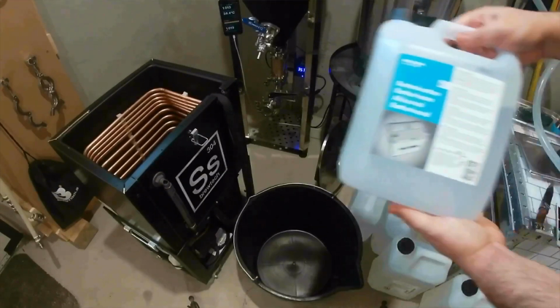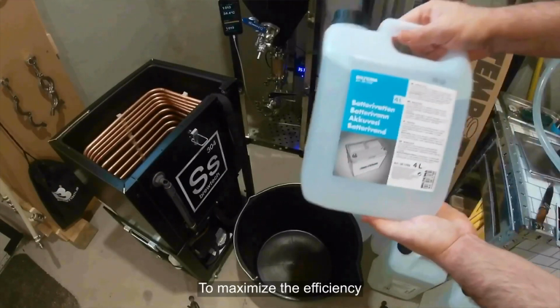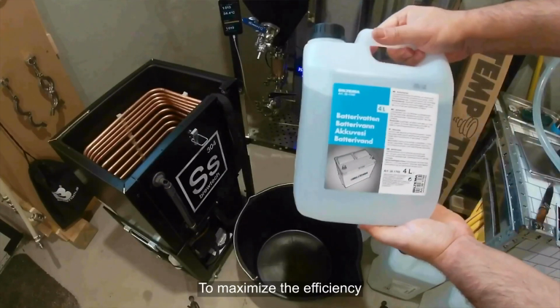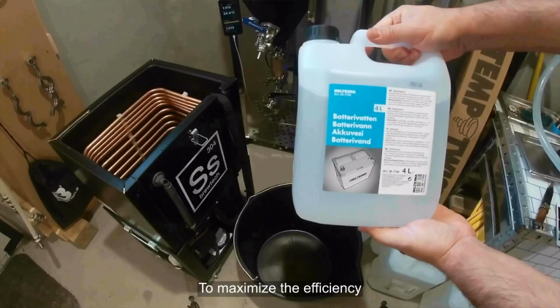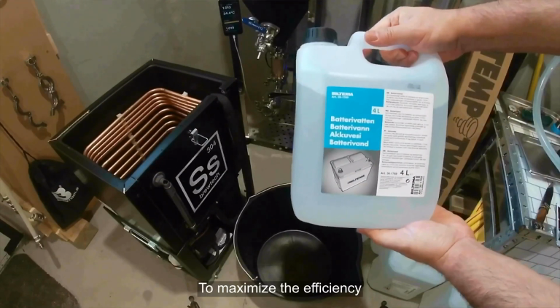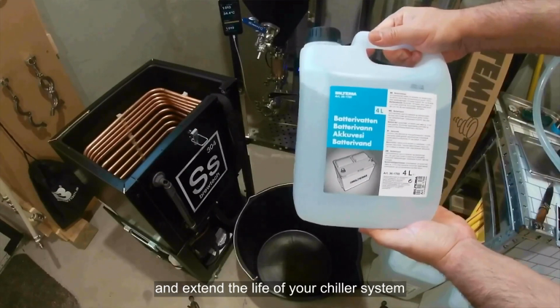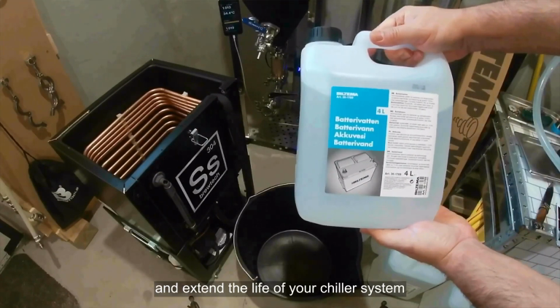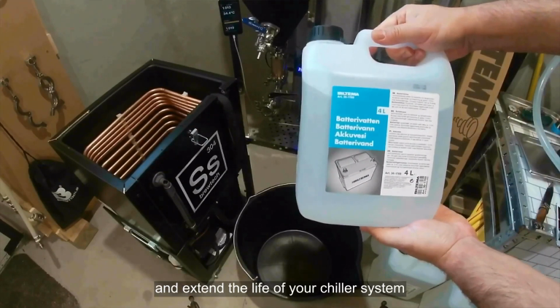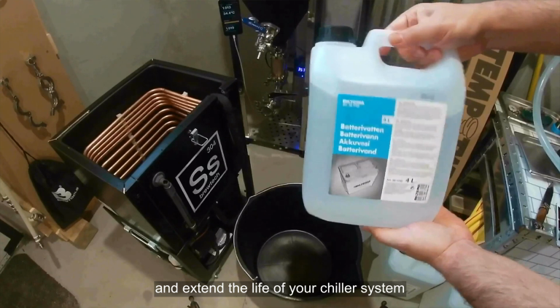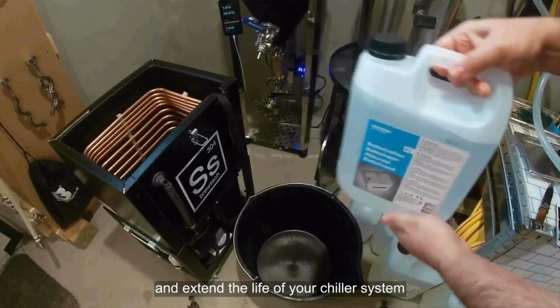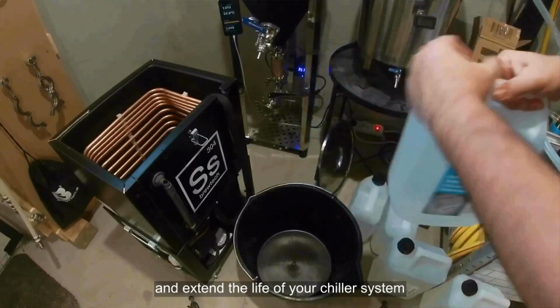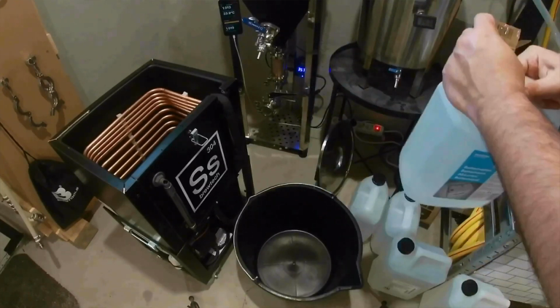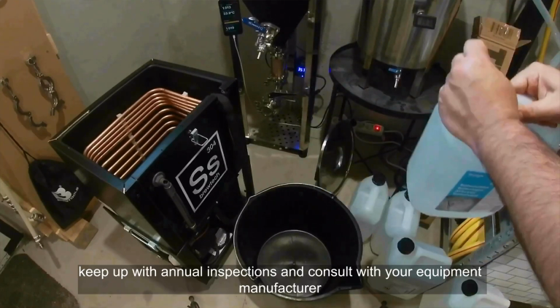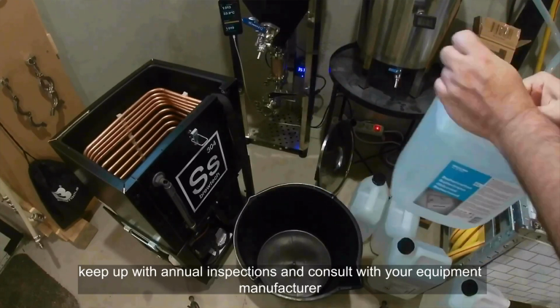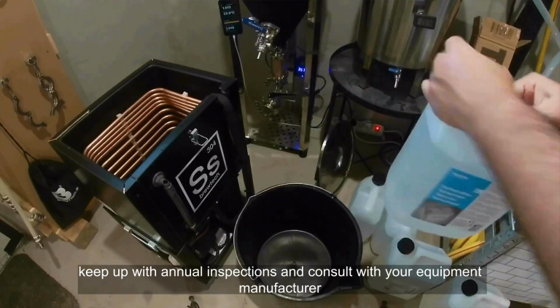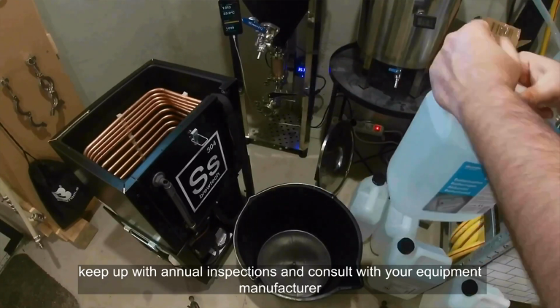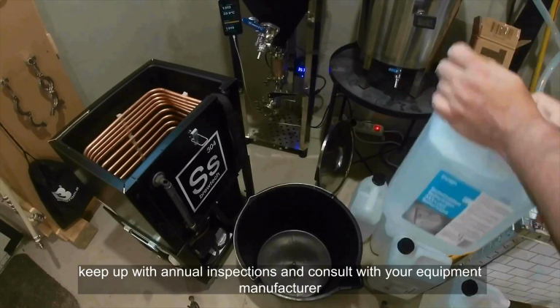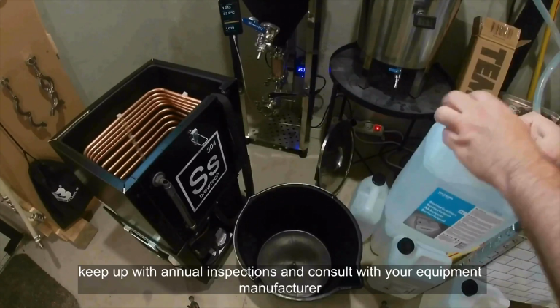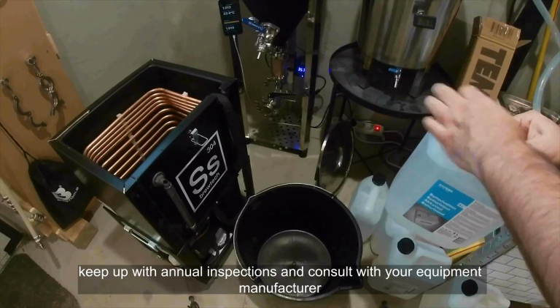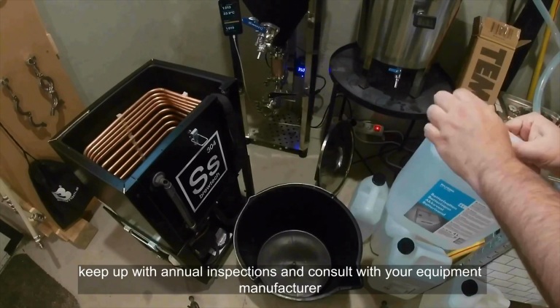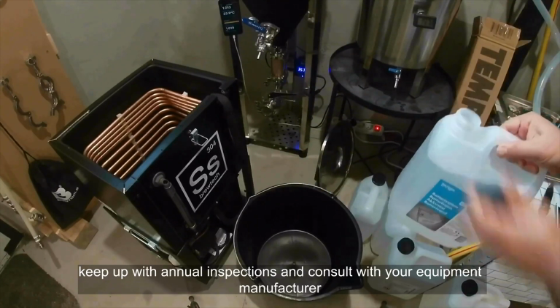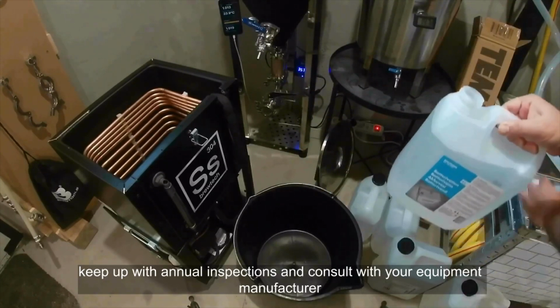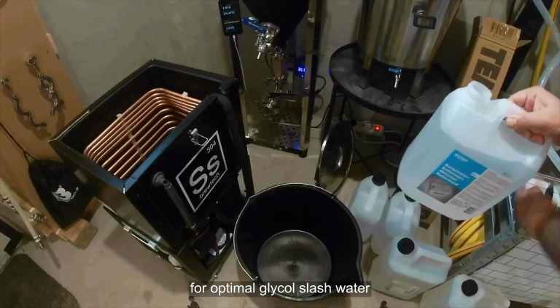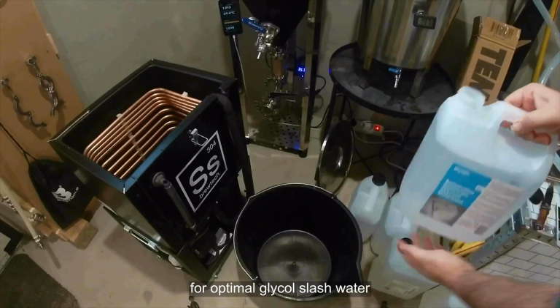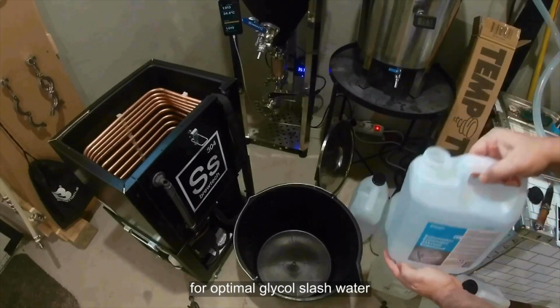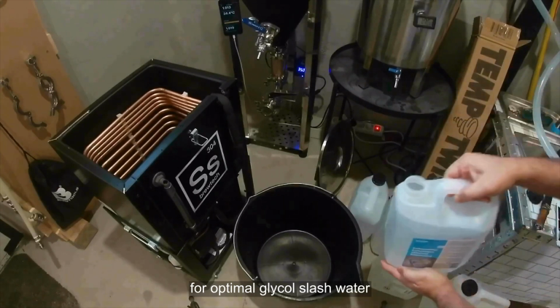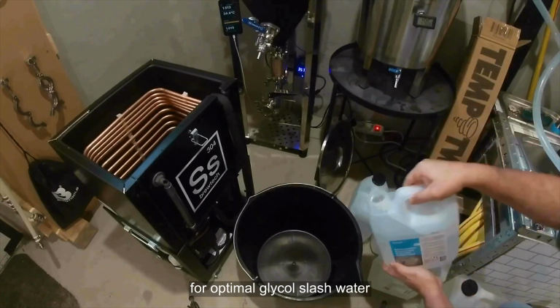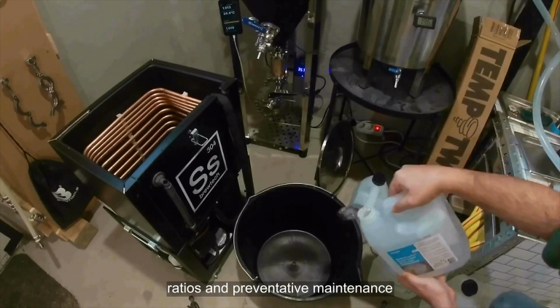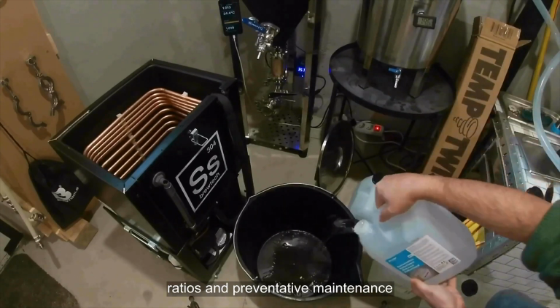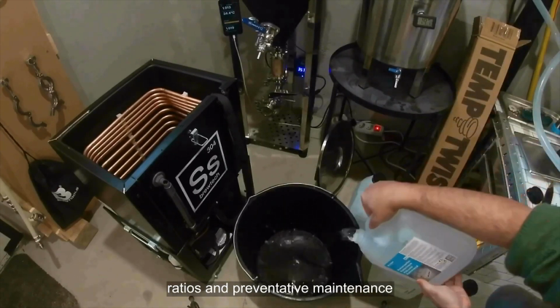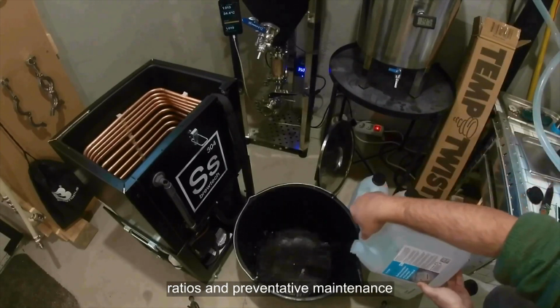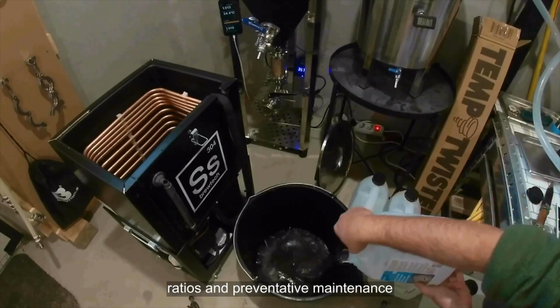To maximize efficiency and extend the life of your chiller system, keep up with annual inspections and consult with your equipment manufacturer for optimal glycol-to-water ratios and preventative maintenance.